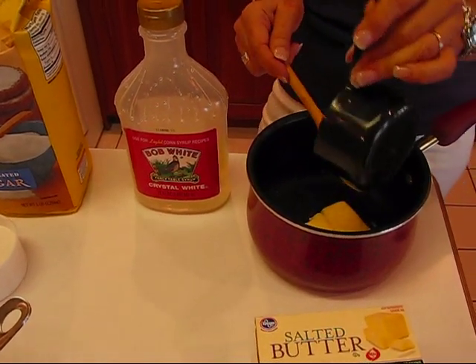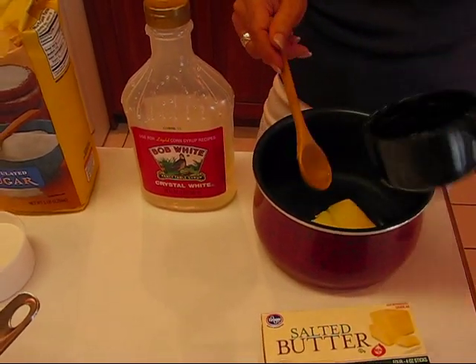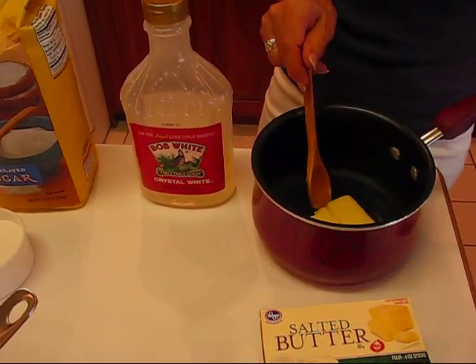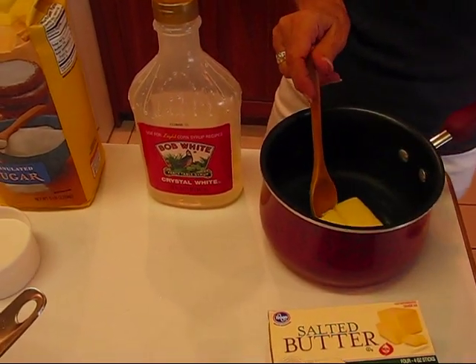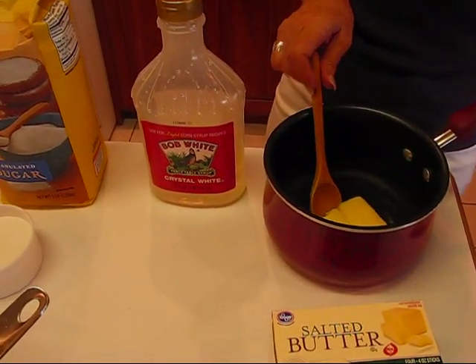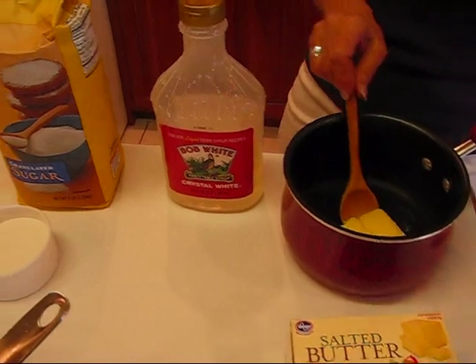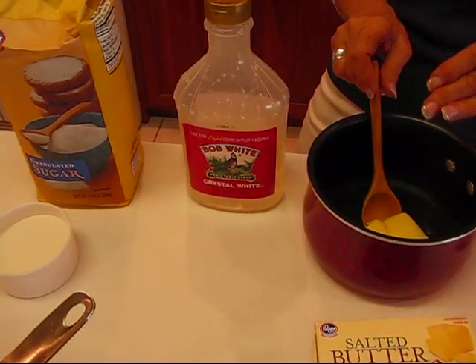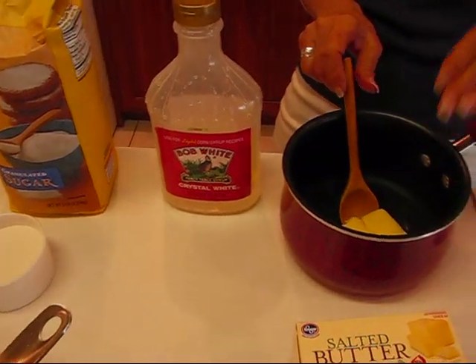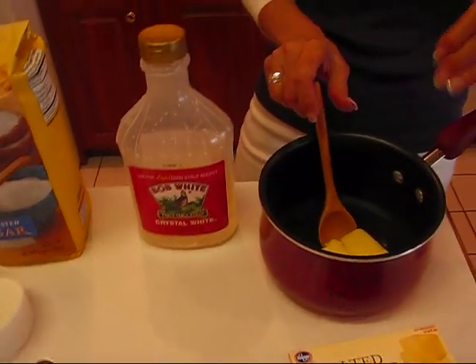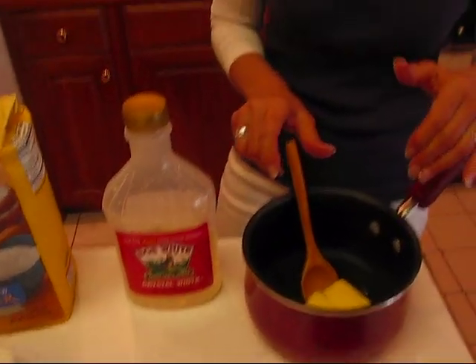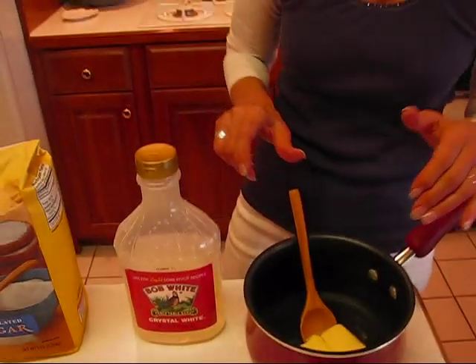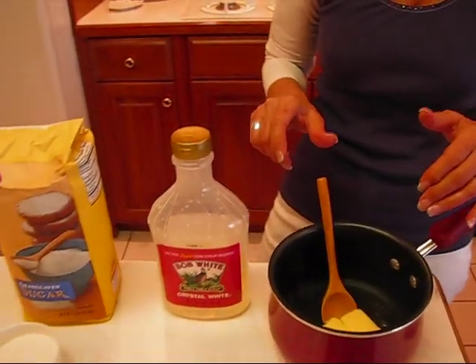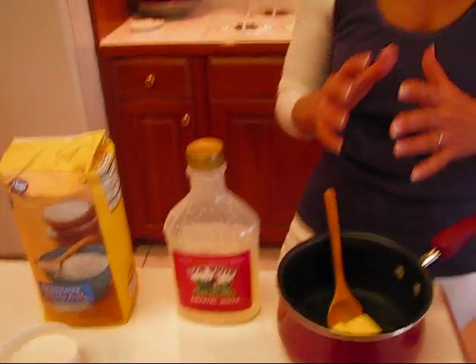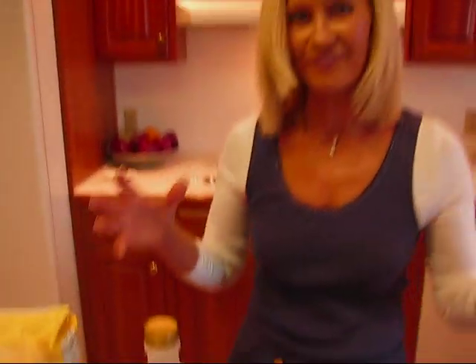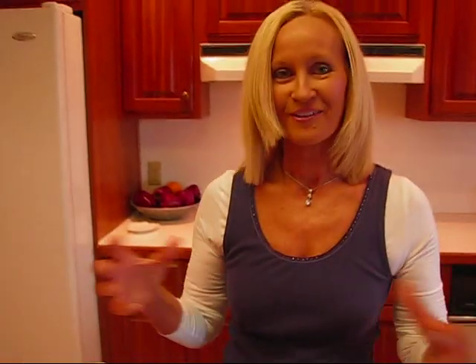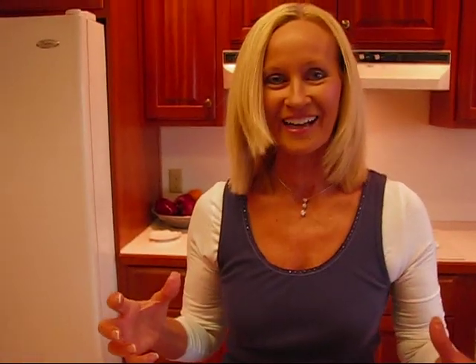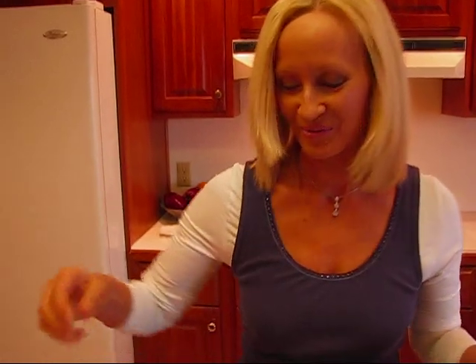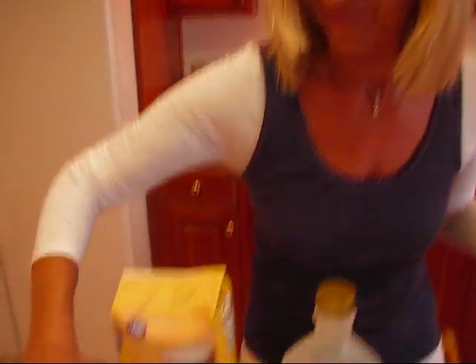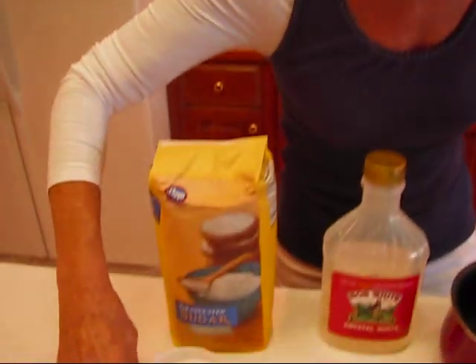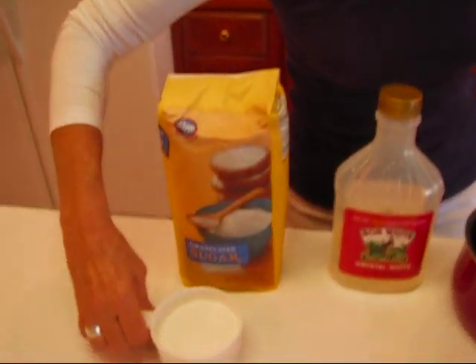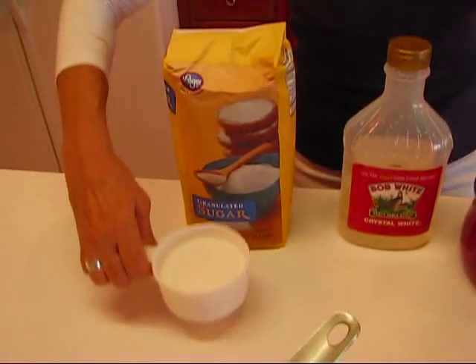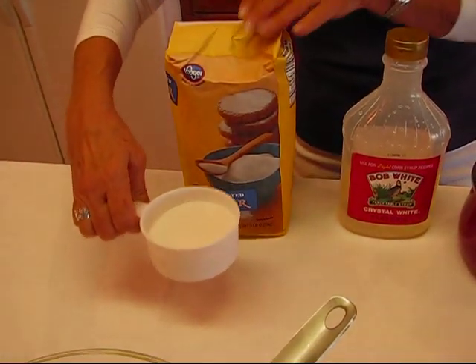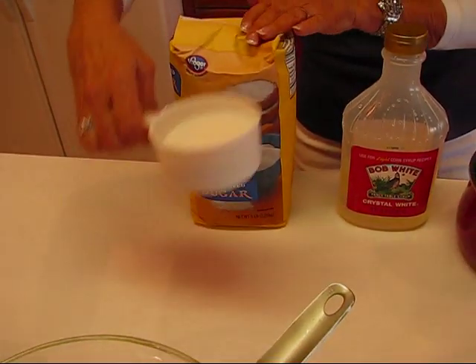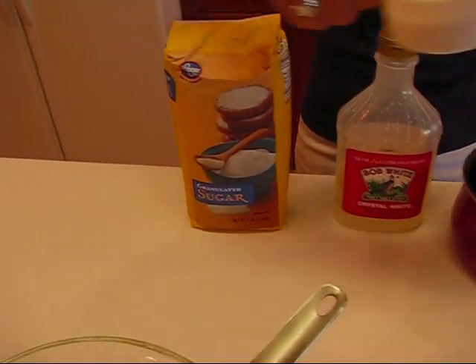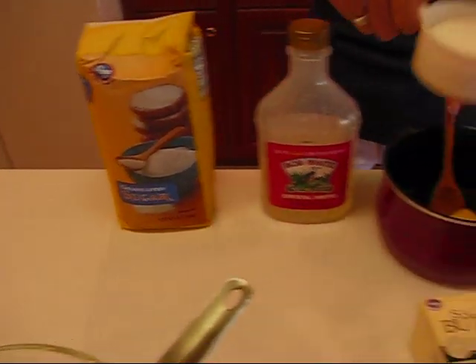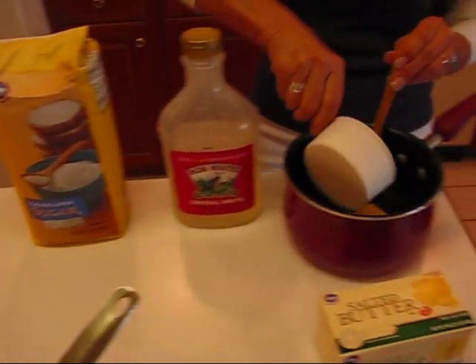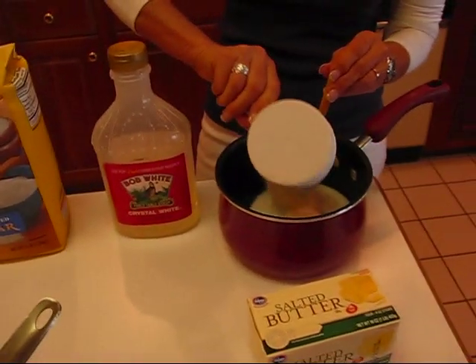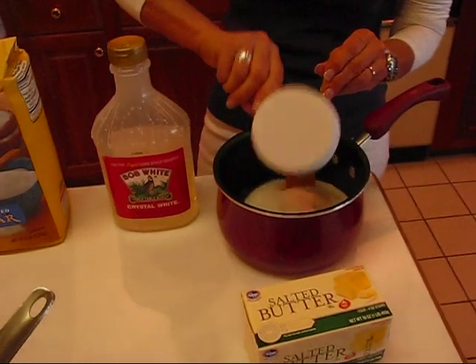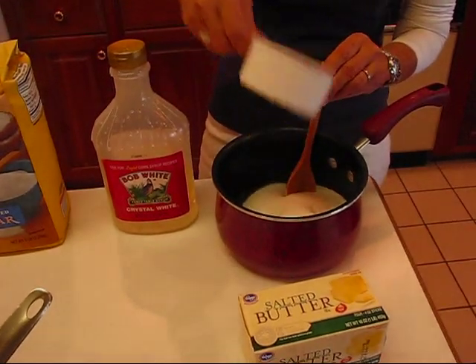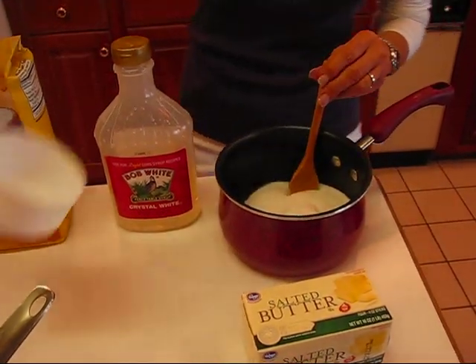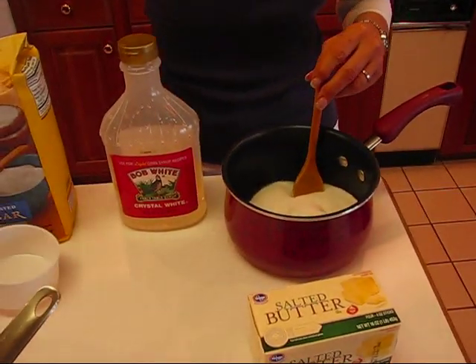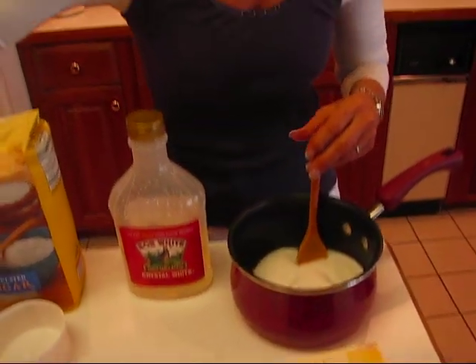Then we're going to put sugar. This looks pretty buttery and pretty sweet, but you'll see we'll have something to fill it out after a while. I have three-fourths cup of sugar — I'll put that in. These three items go to the stove.